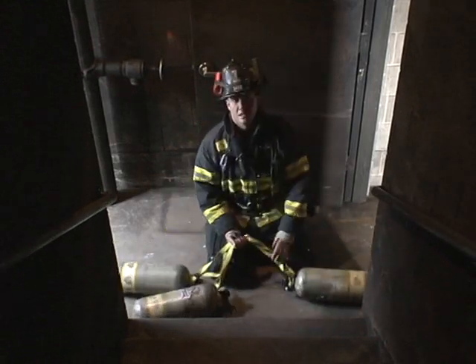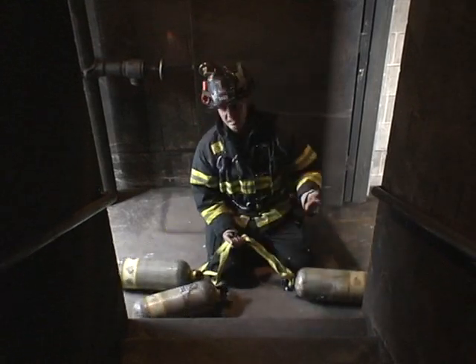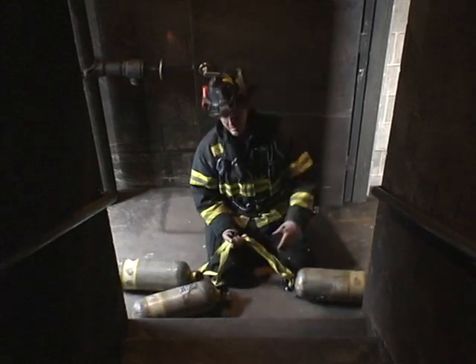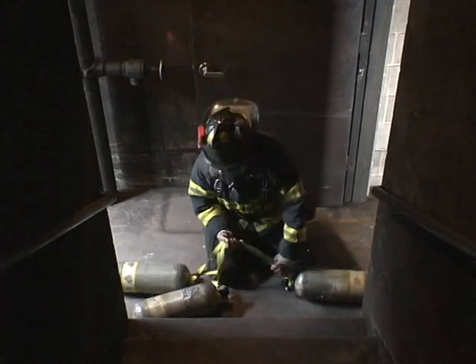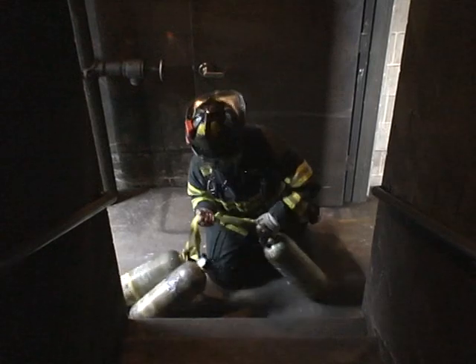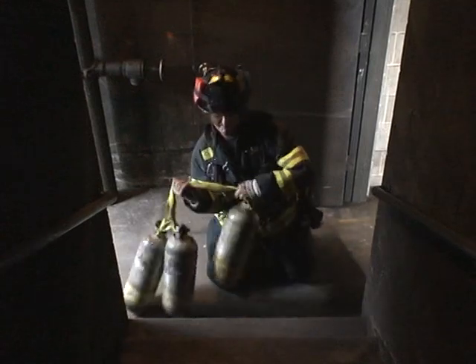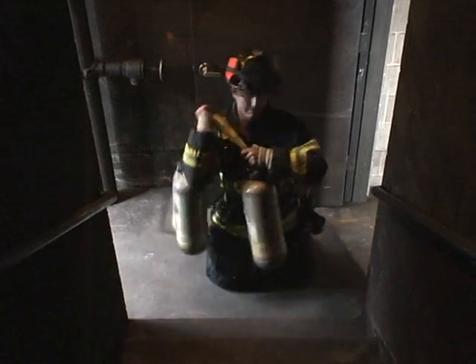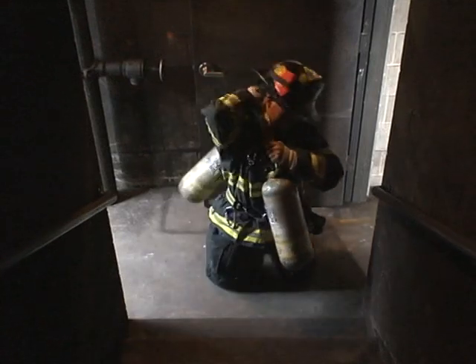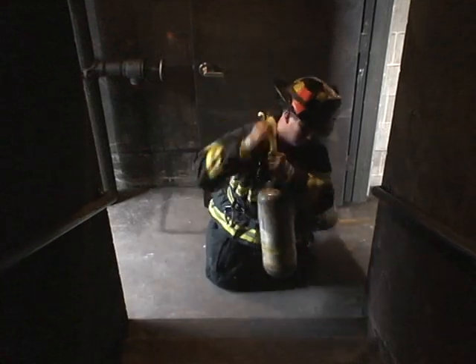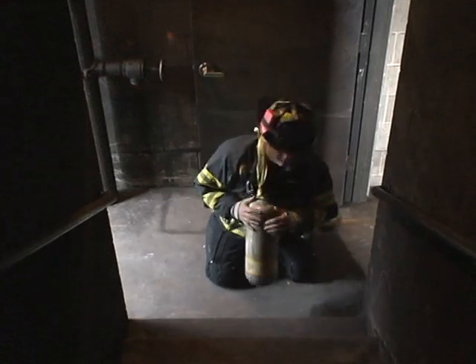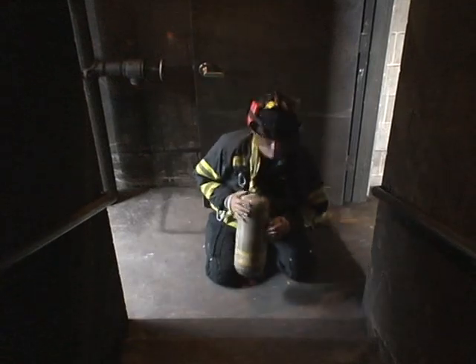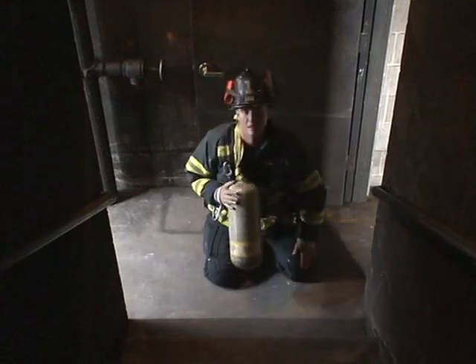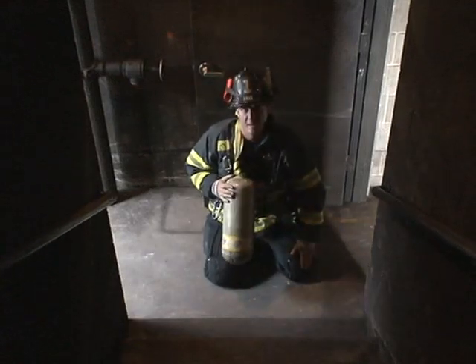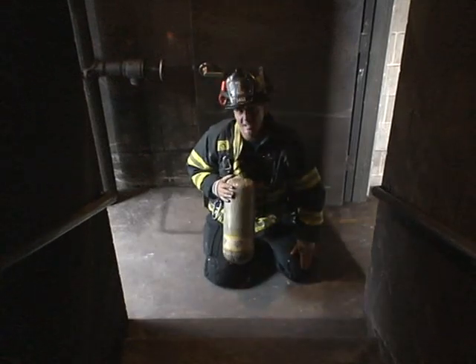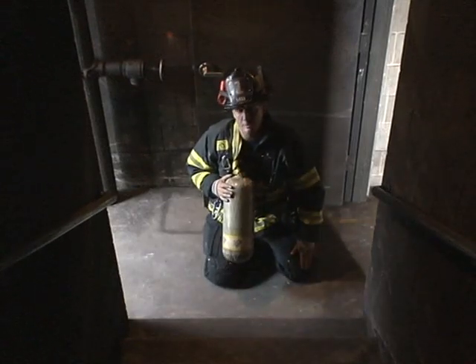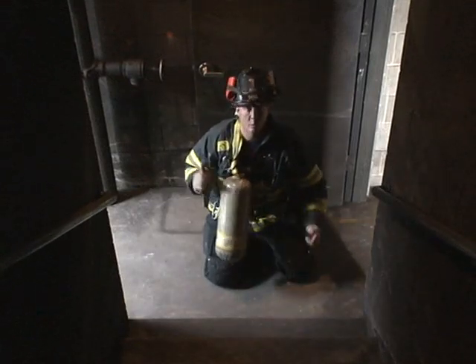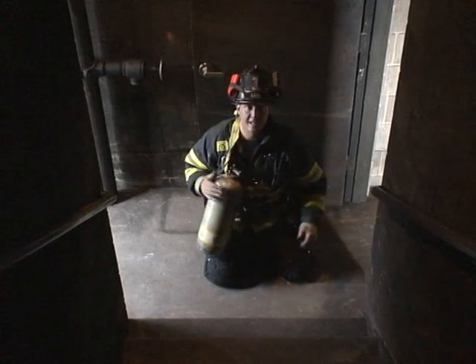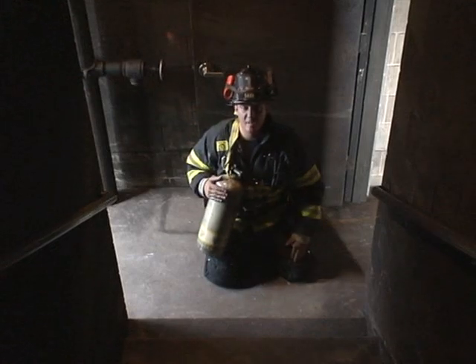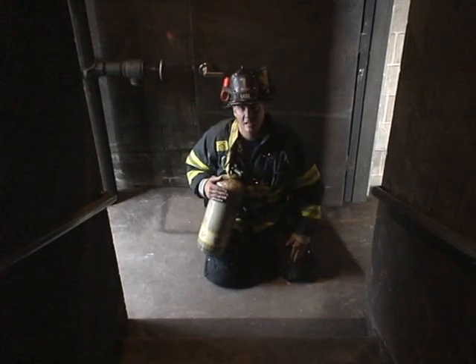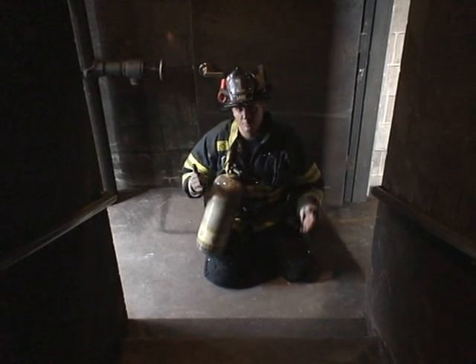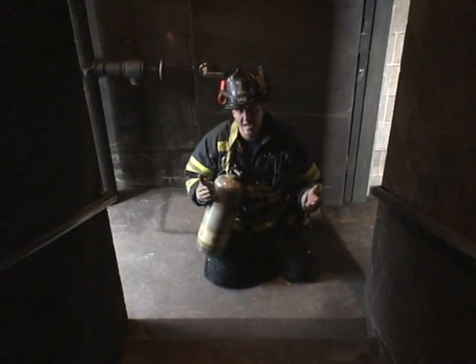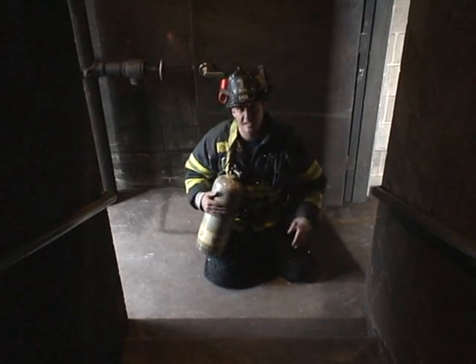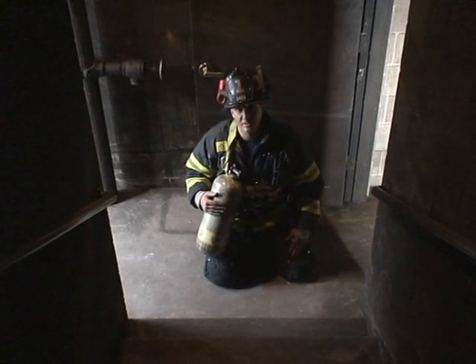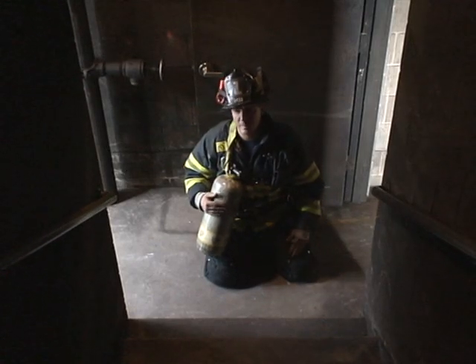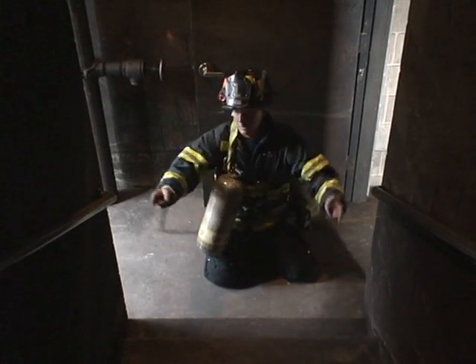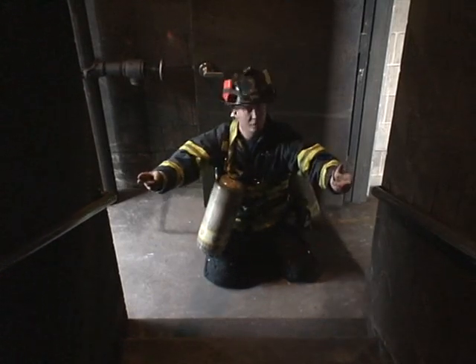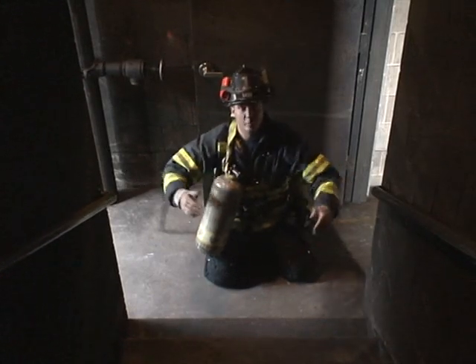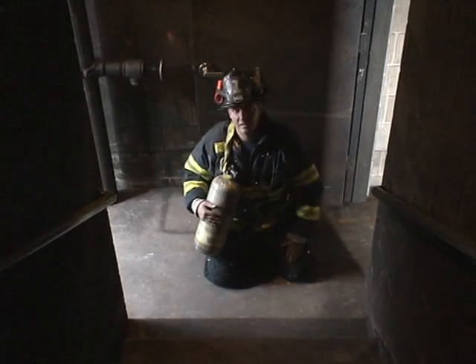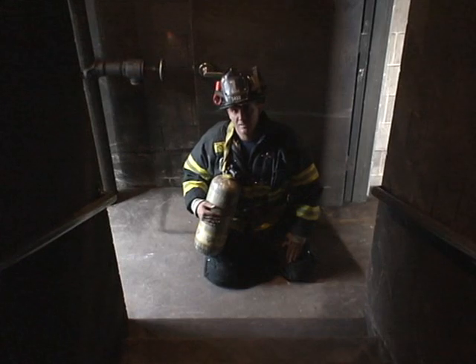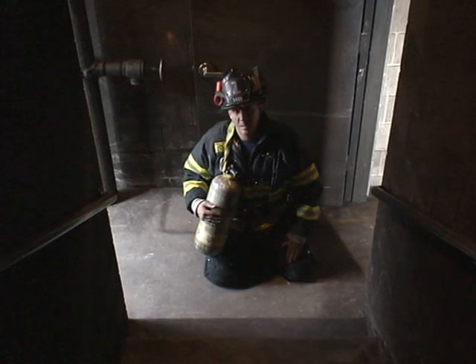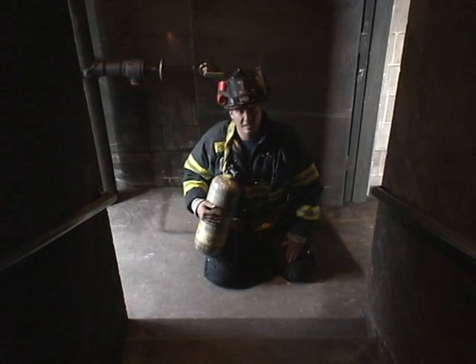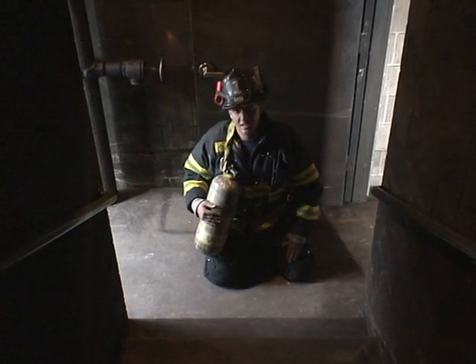Now I can take the webbing and place it on my shoulder or even on an SCBA, which will free up my hands to carry additional equipment, or to use the hand railings to make climbing the stairs easier.